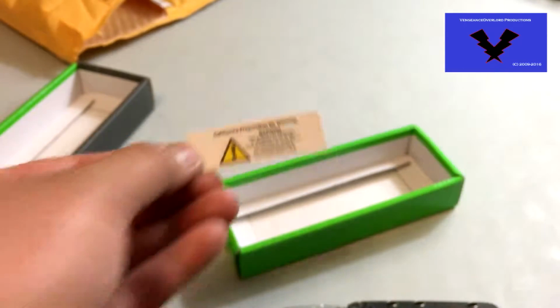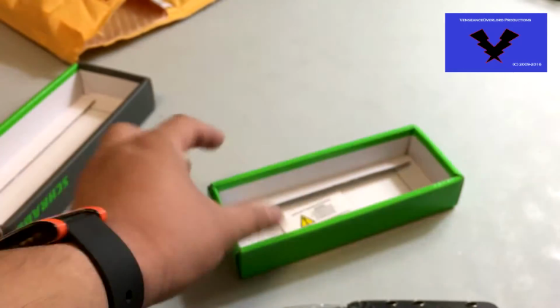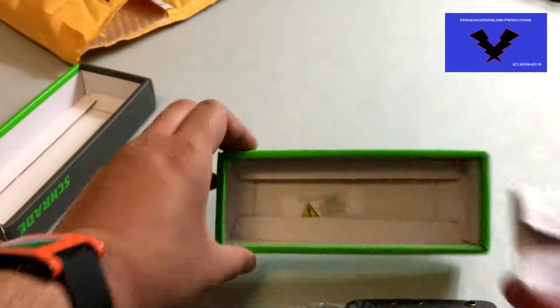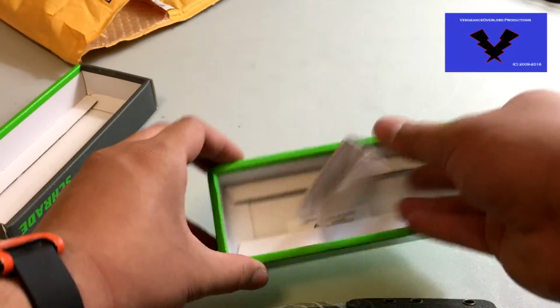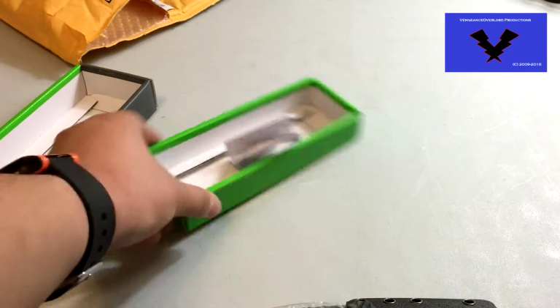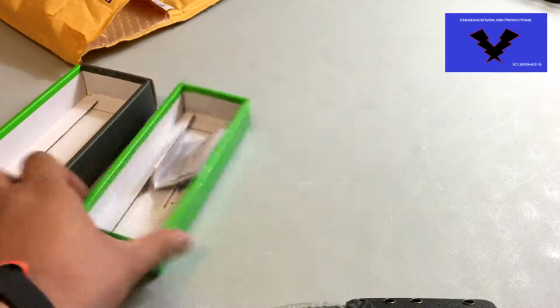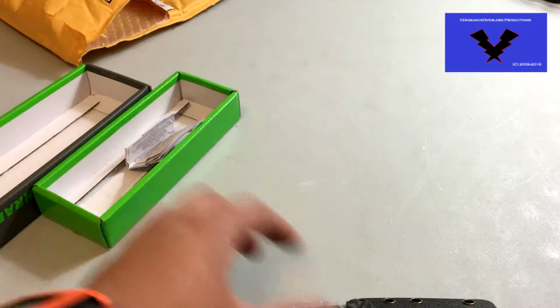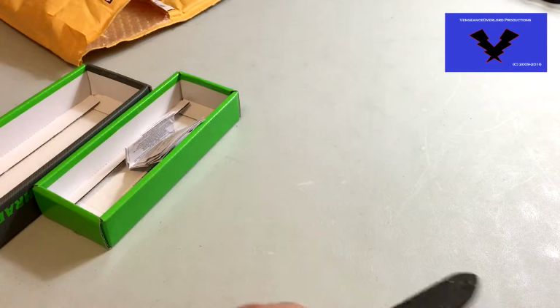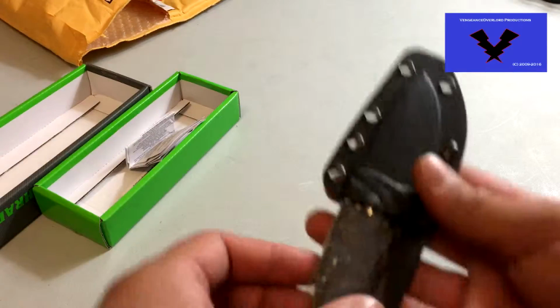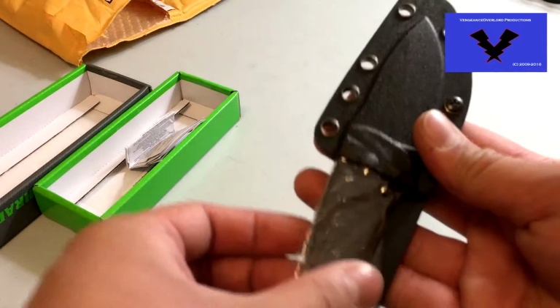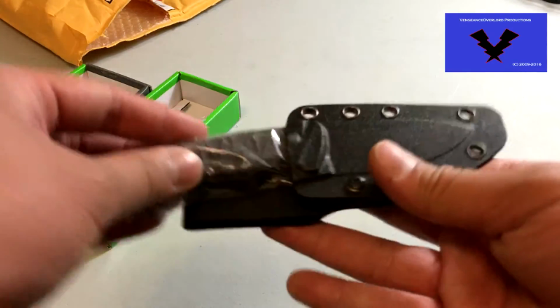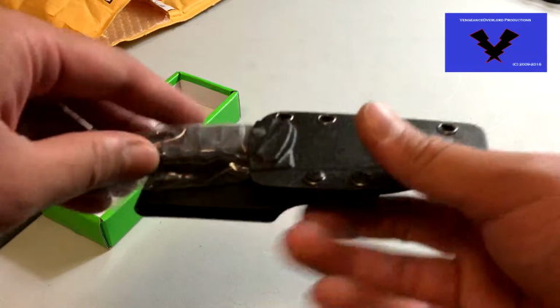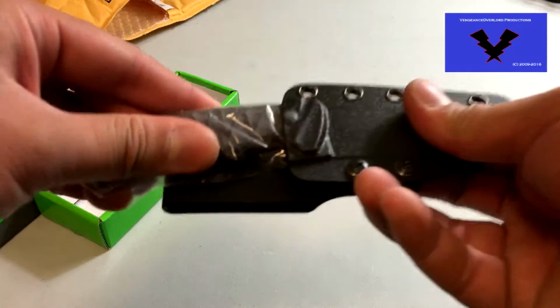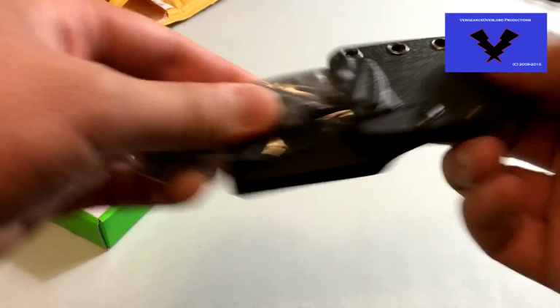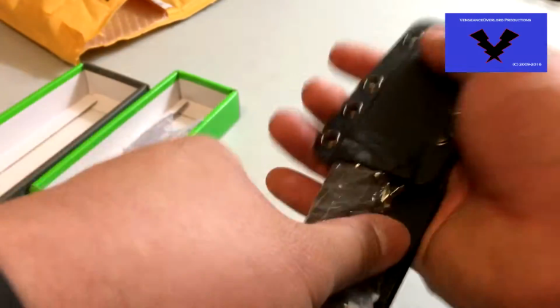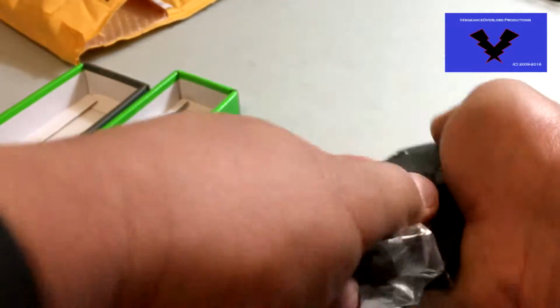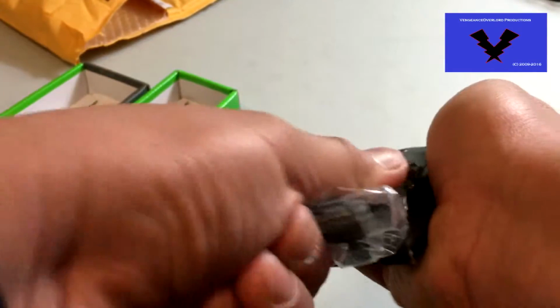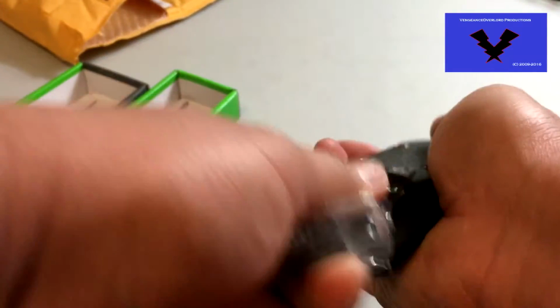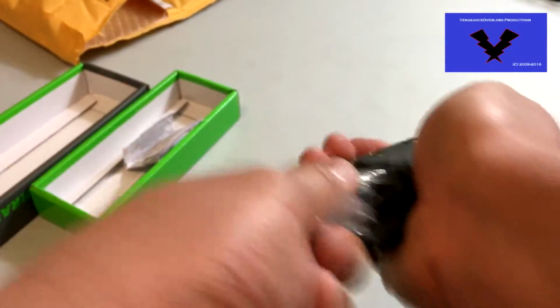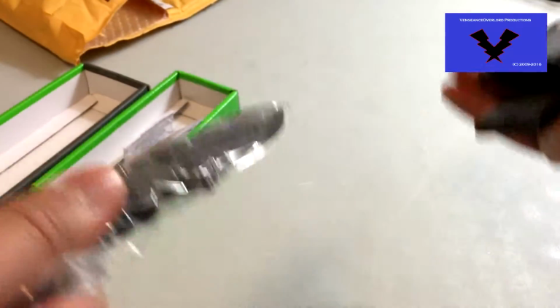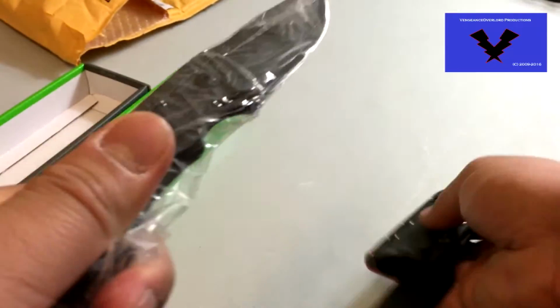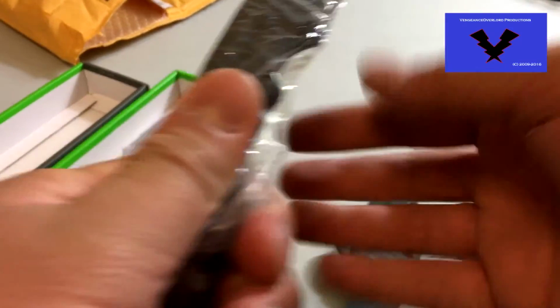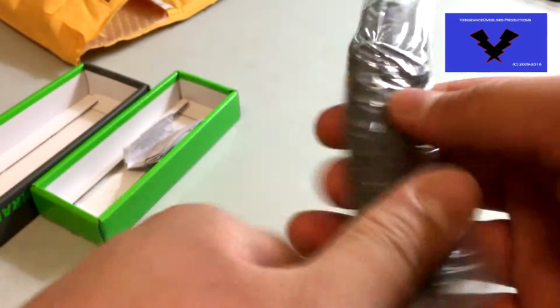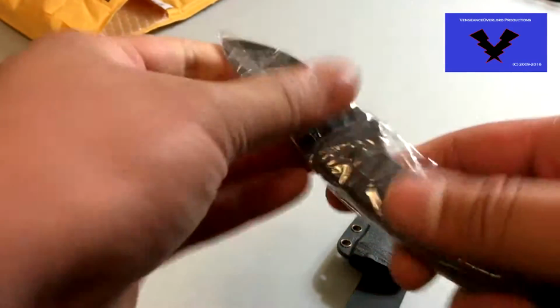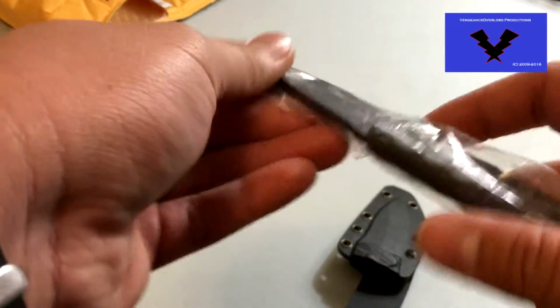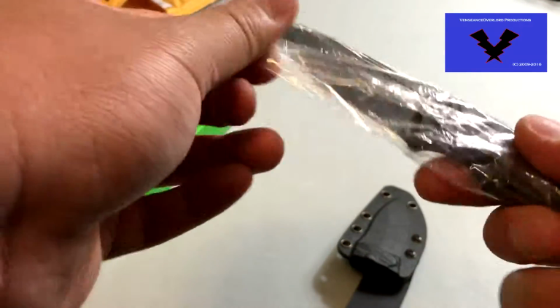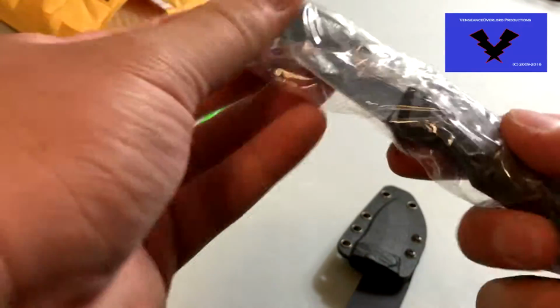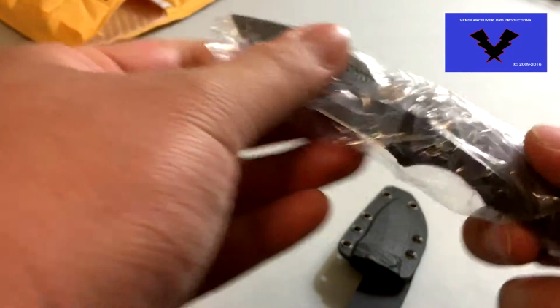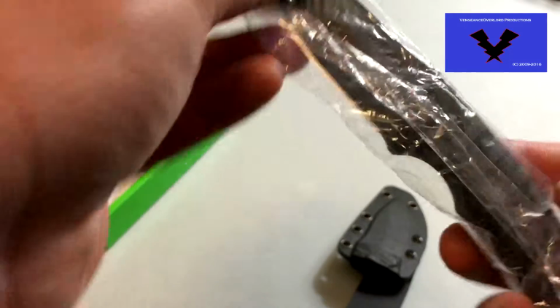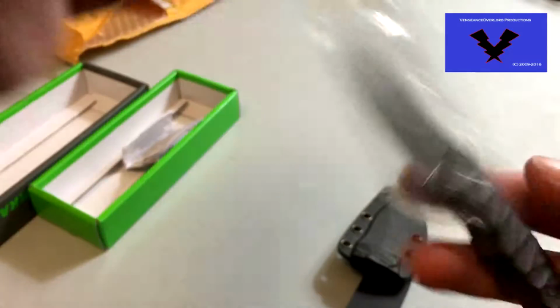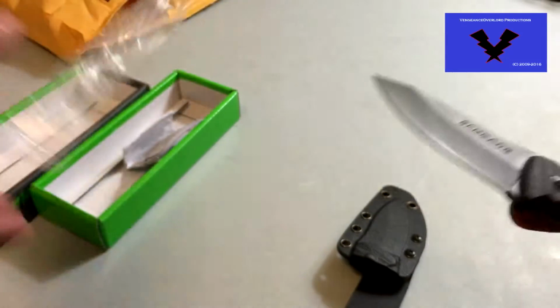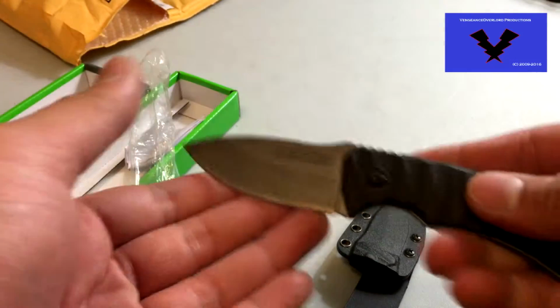The handle has G10 handle slabs, which are very heavy, by the way. They're nice because you've got a great feel to it. Nice and heavy, so you know it's always there.